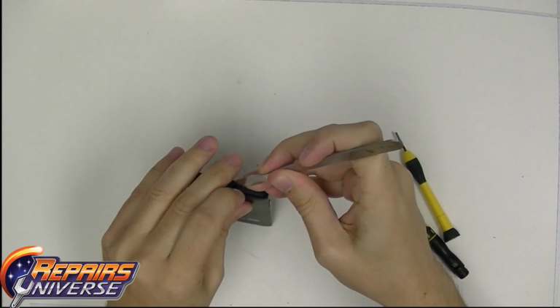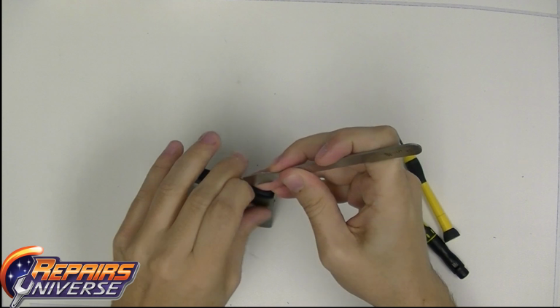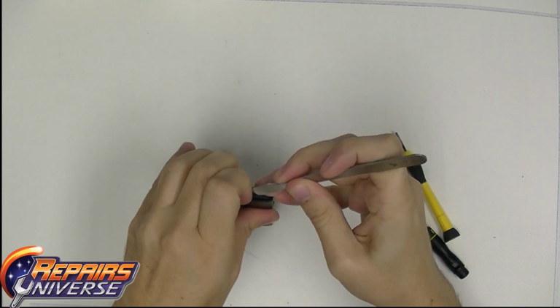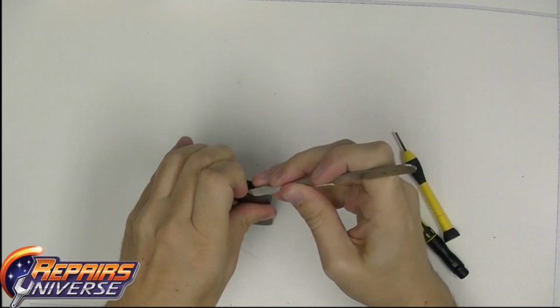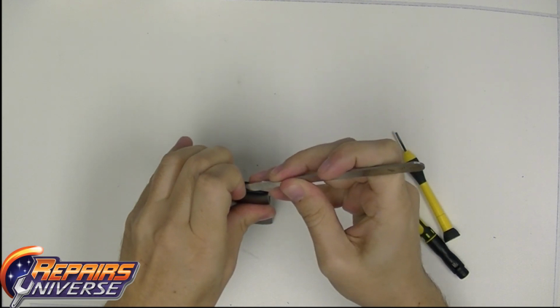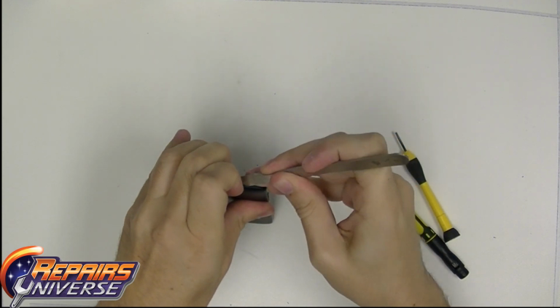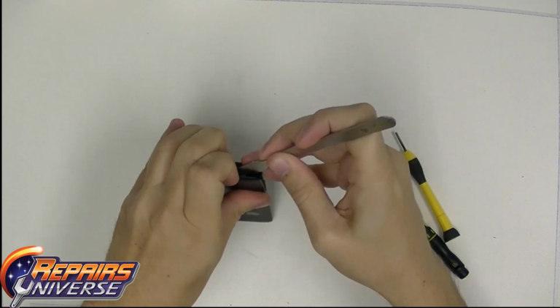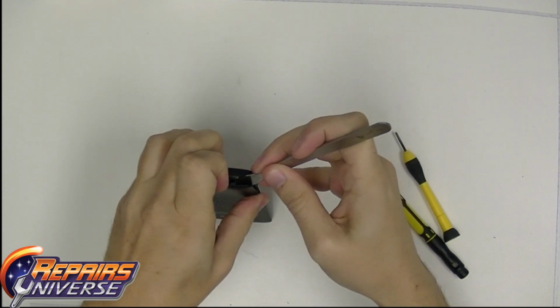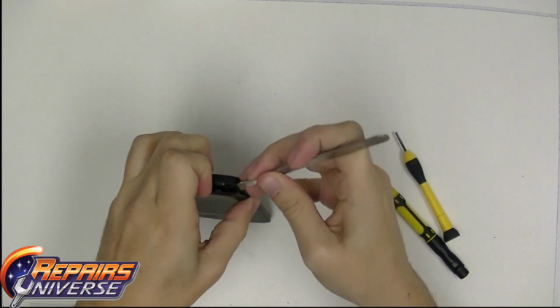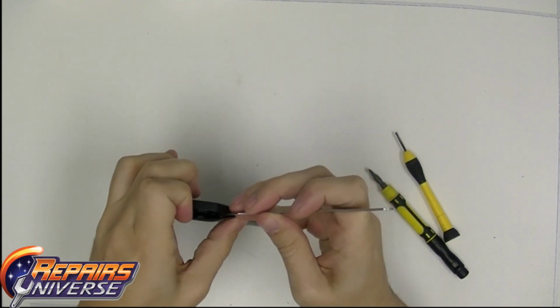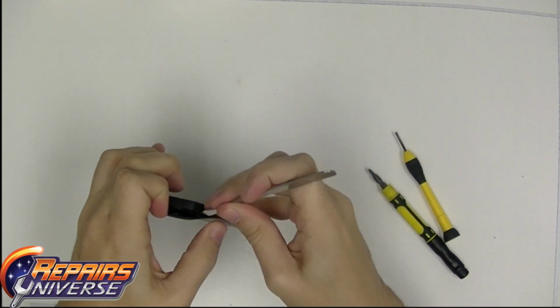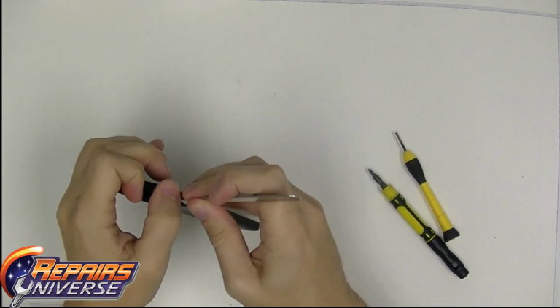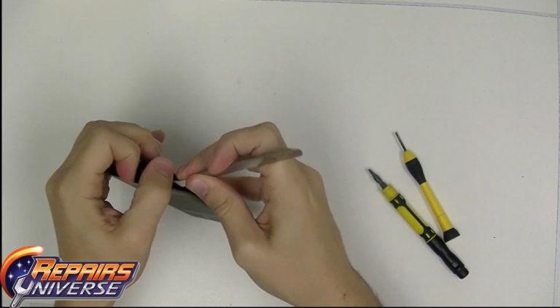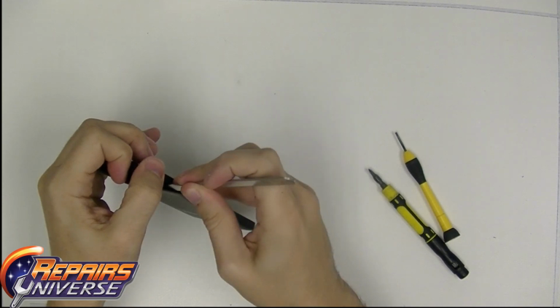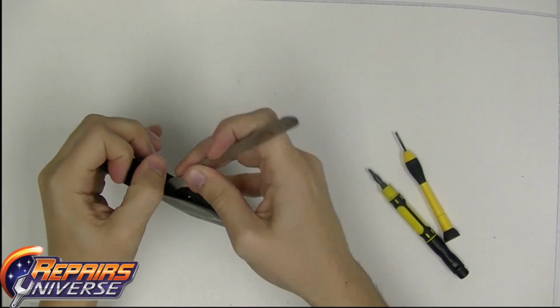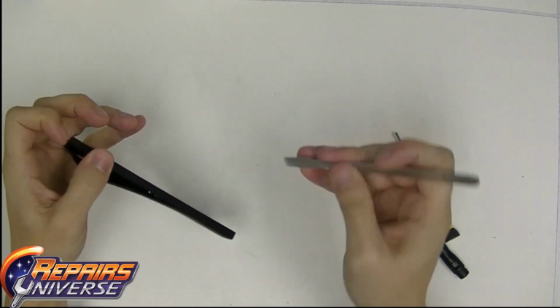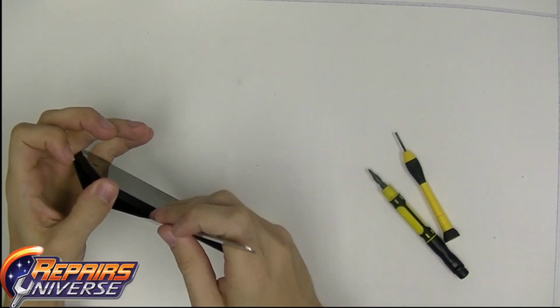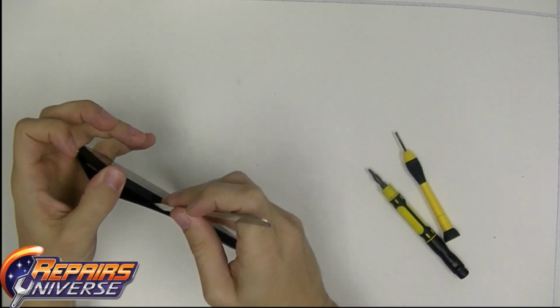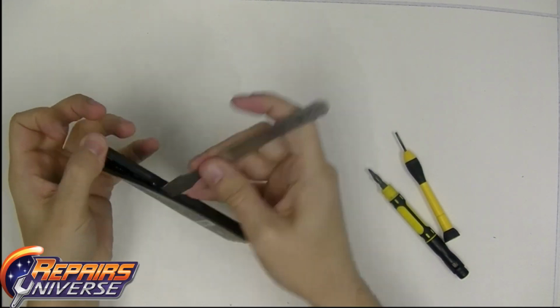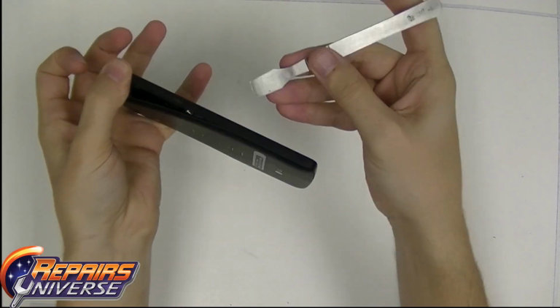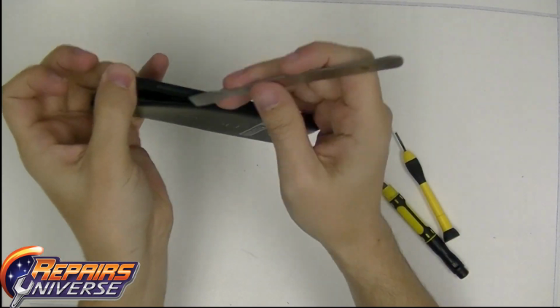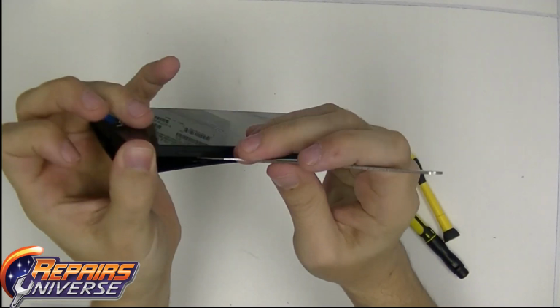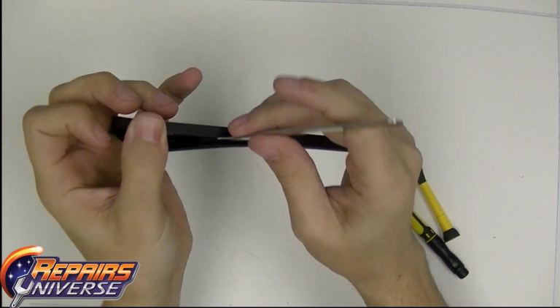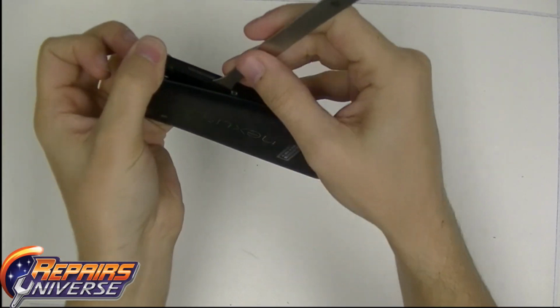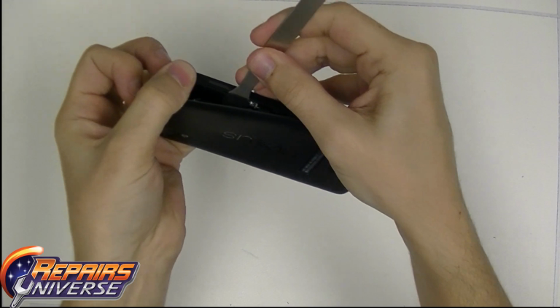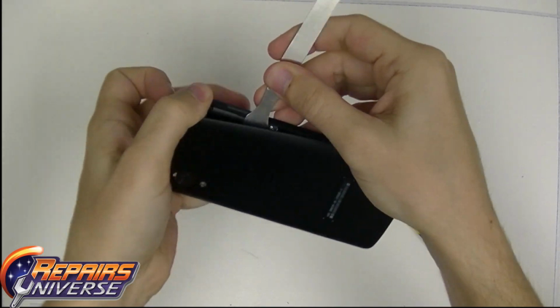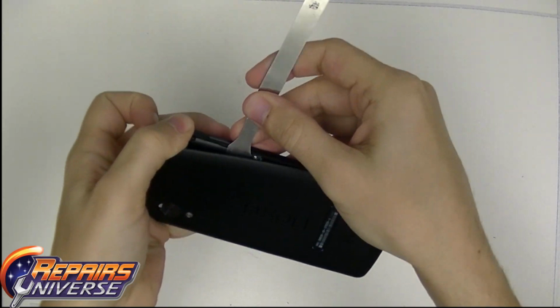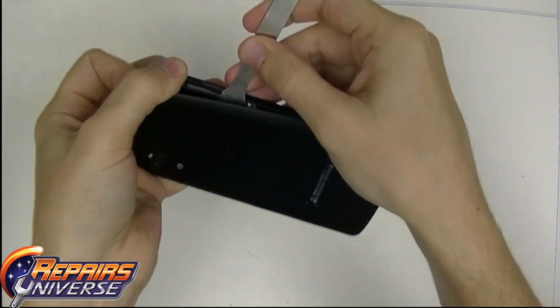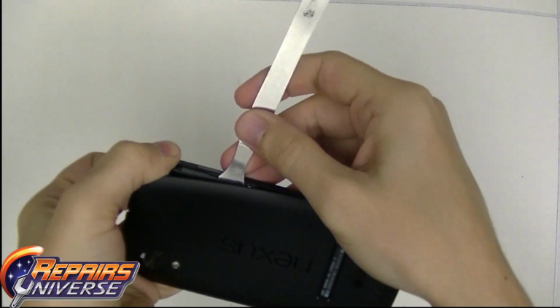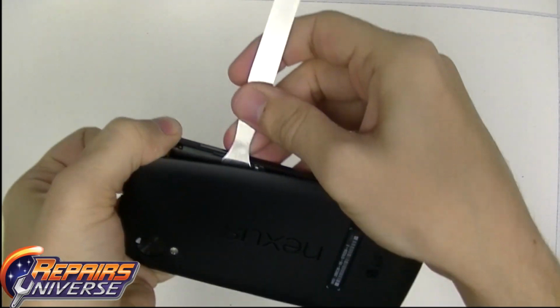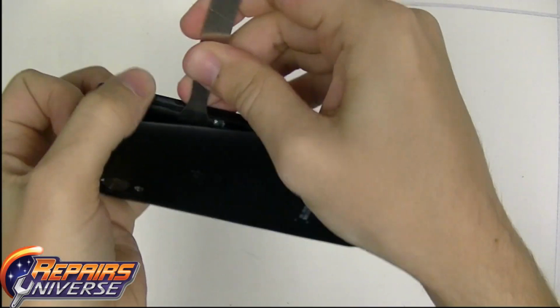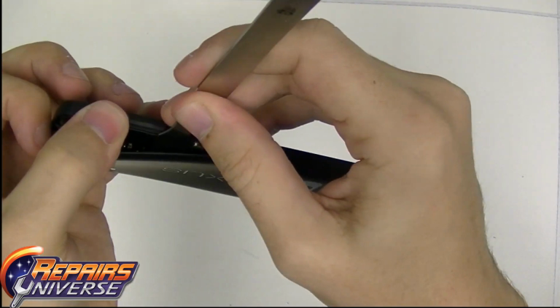Once you have it open, you can basically start to wiggle your way in and start using the clips from right to left. Do not break or pull because the back is plastic and it will rip and crack. Take your time with this.